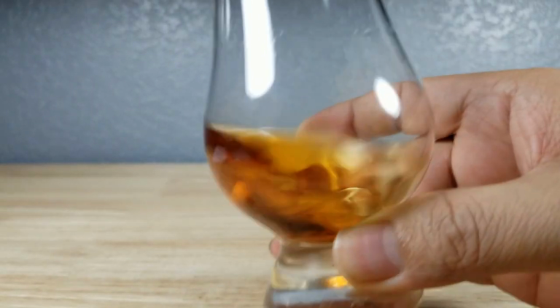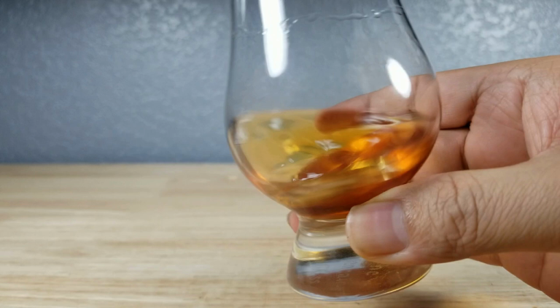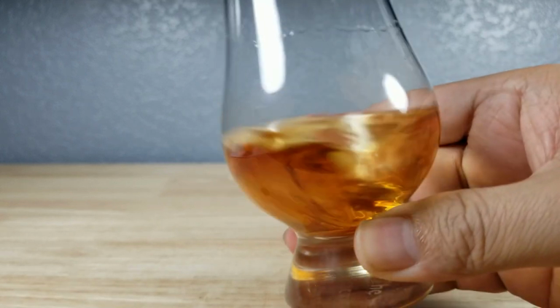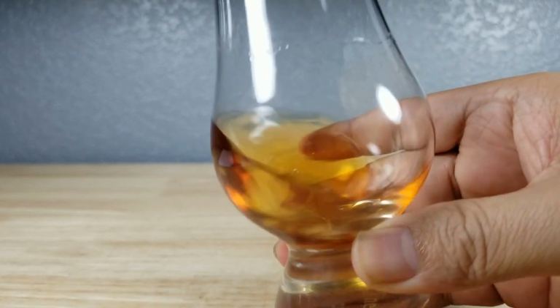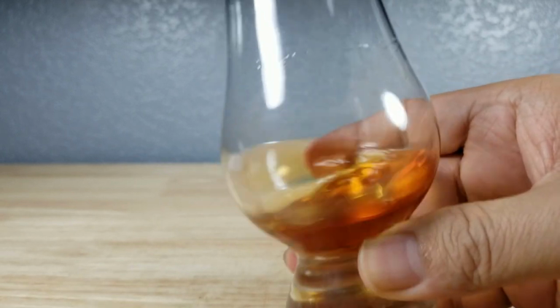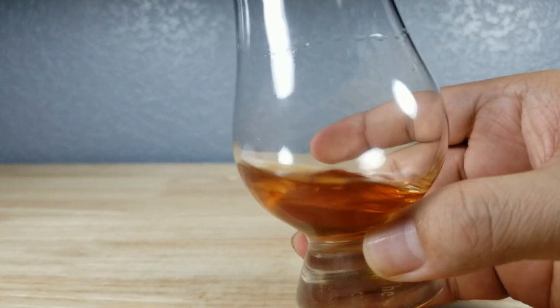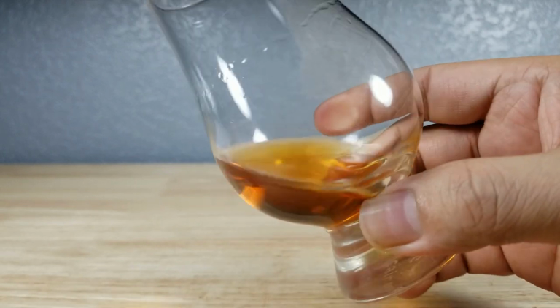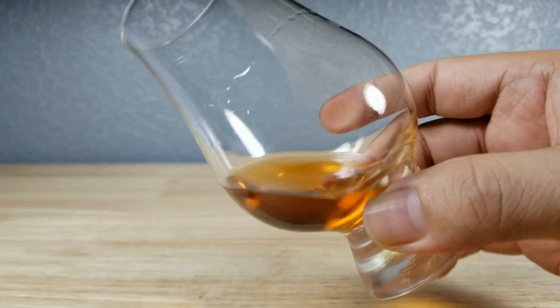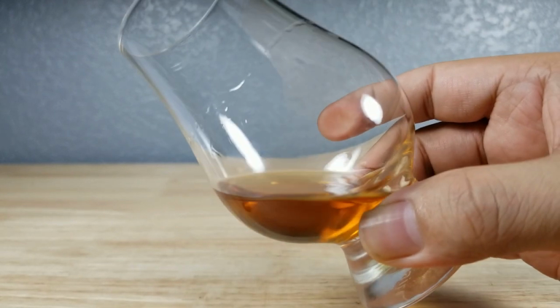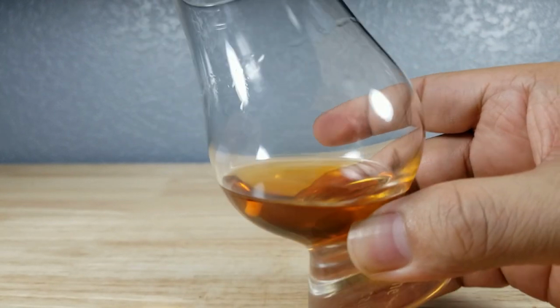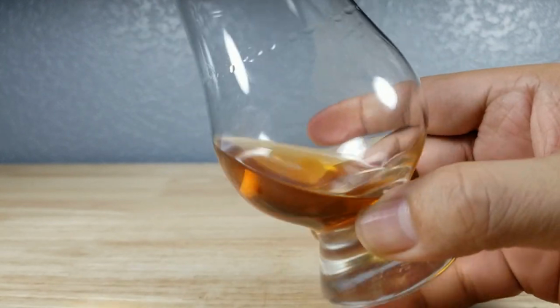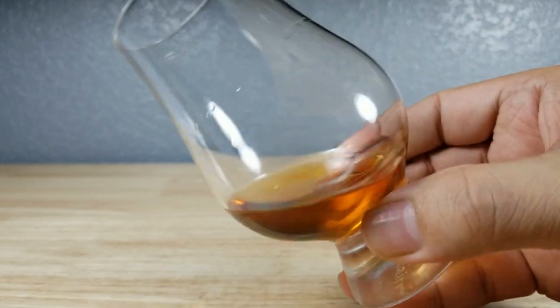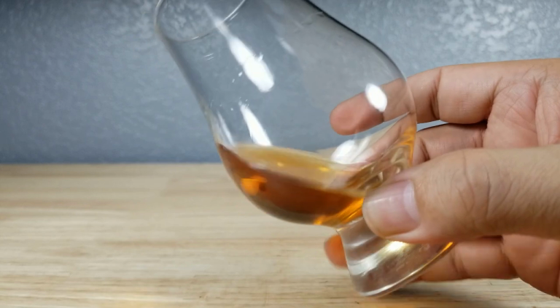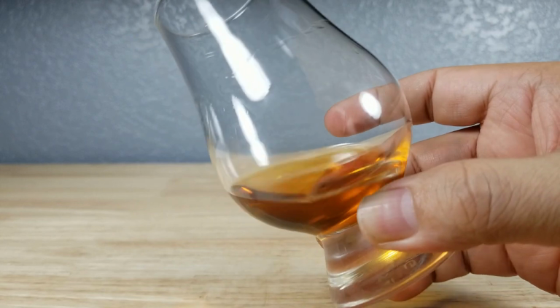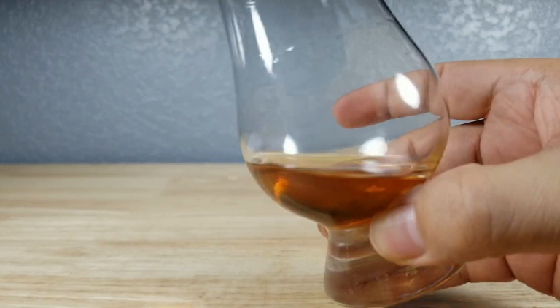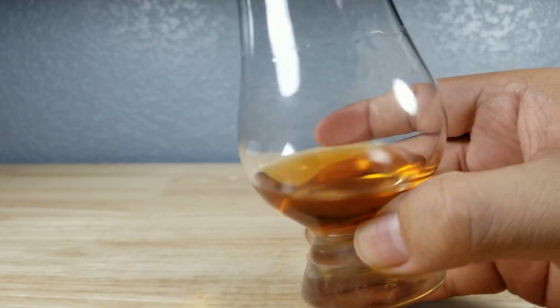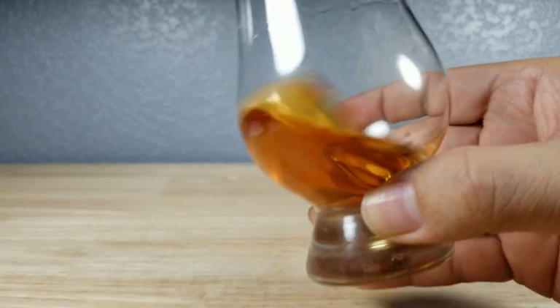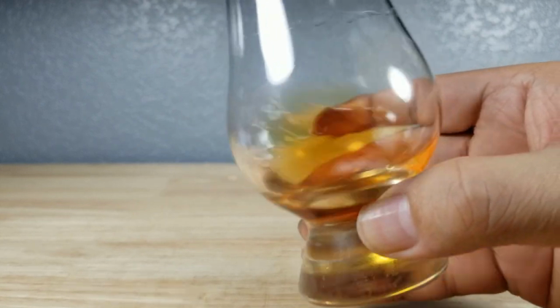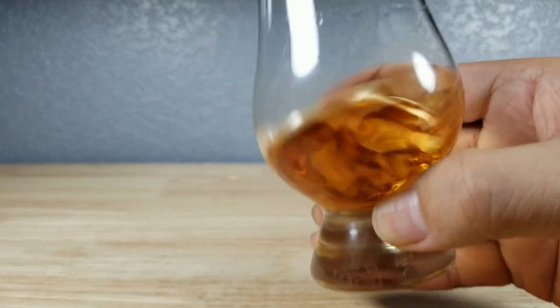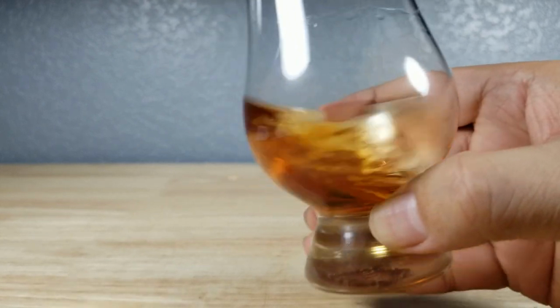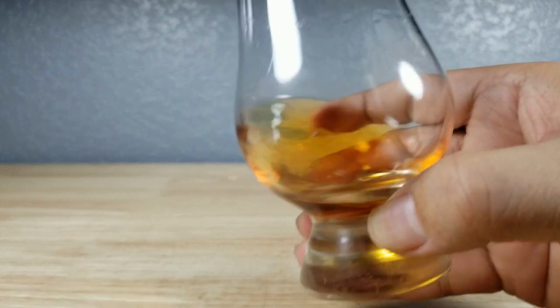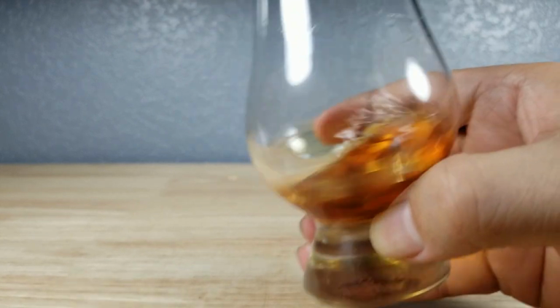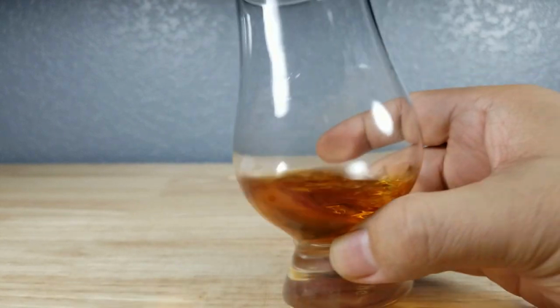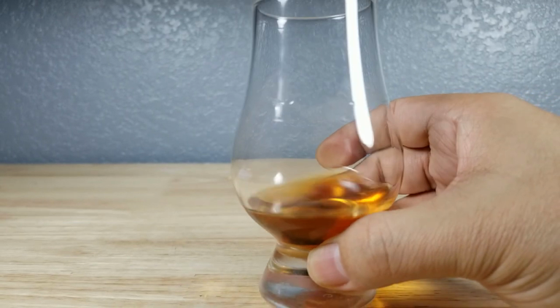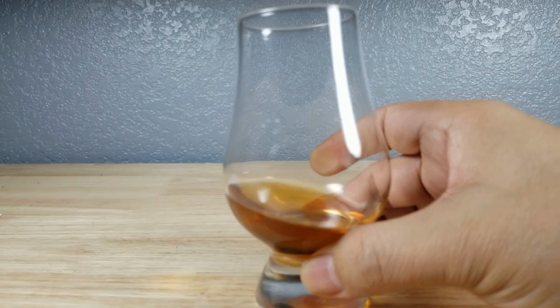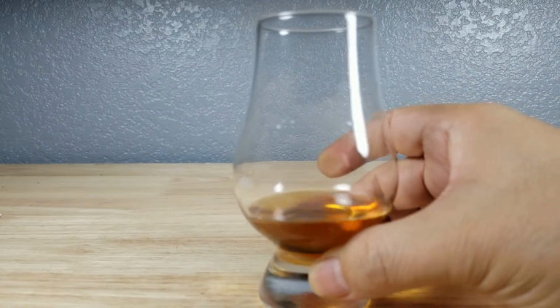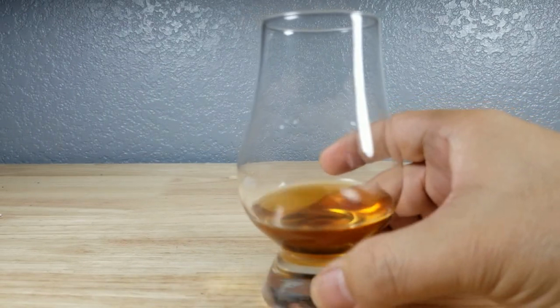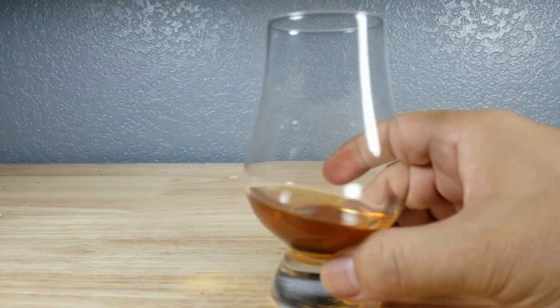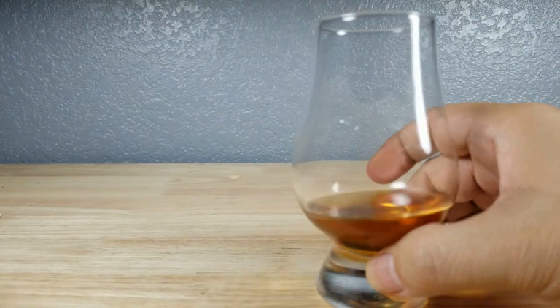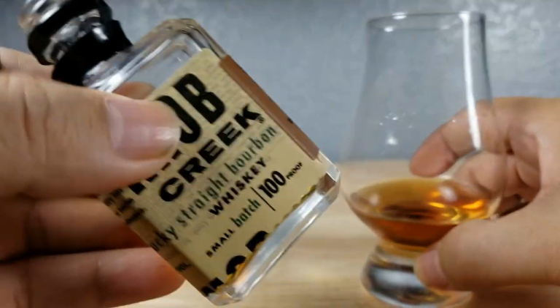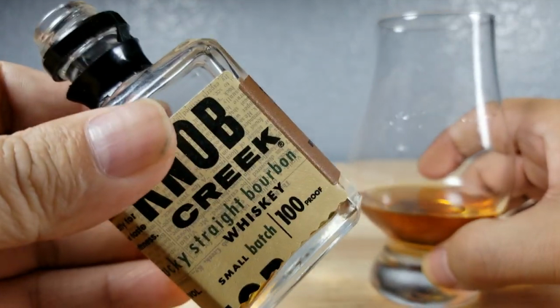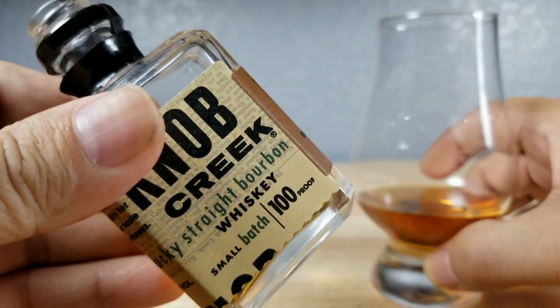Let's give that a quick swirl and check out the color. Look at that — nice brown color, a little bit of orange in there, balancing maybe even on some reds. That looks like it's going to be really chewy, really beefy.